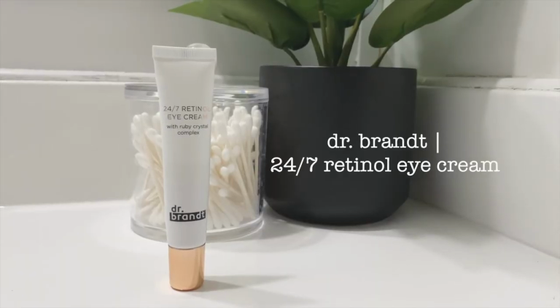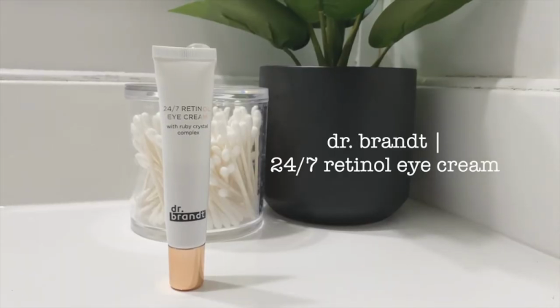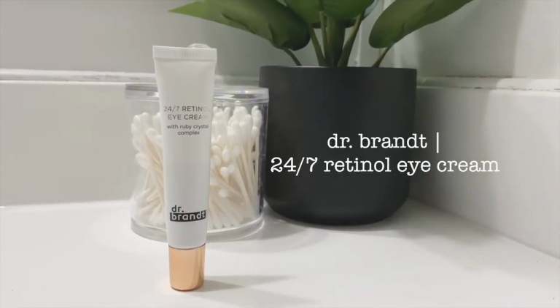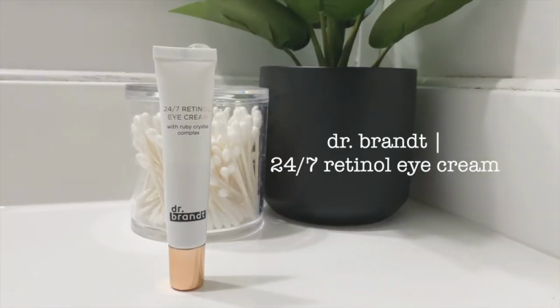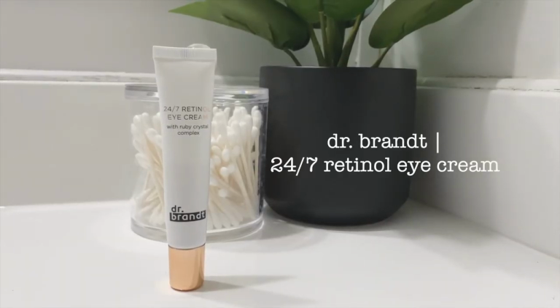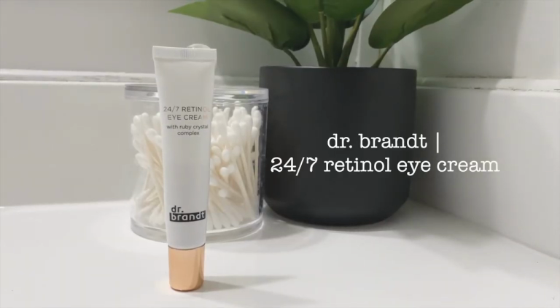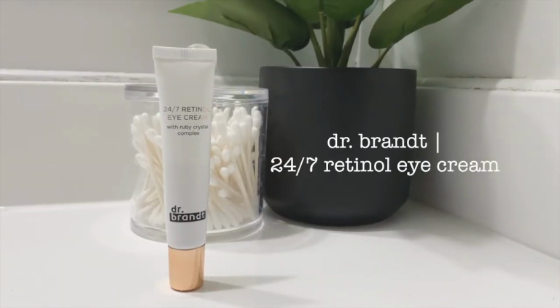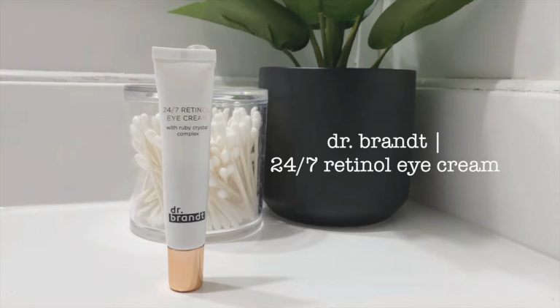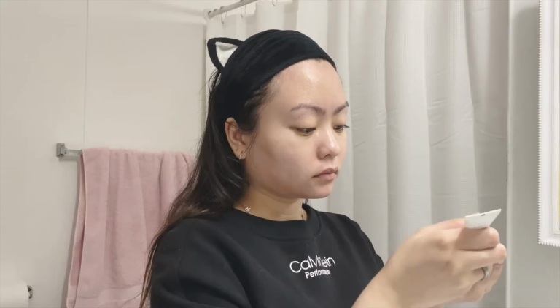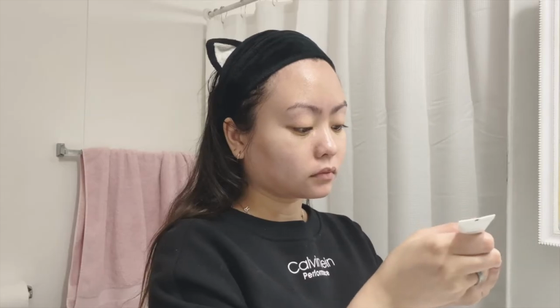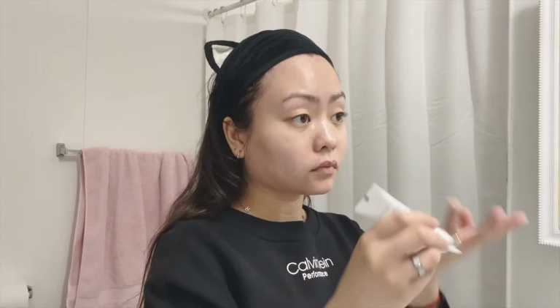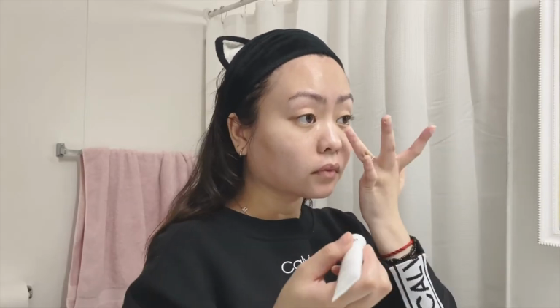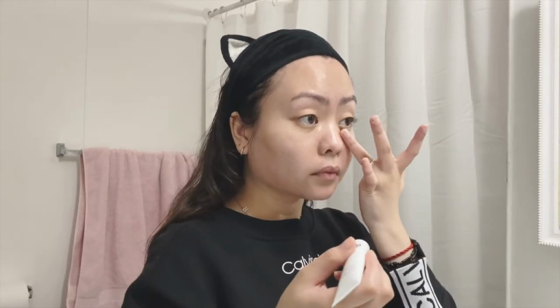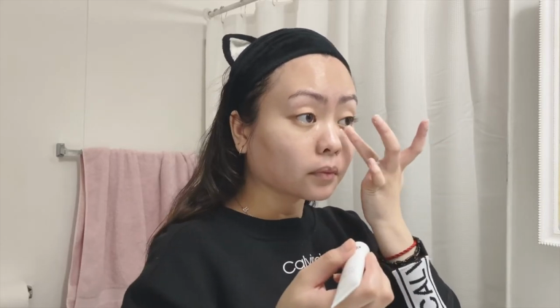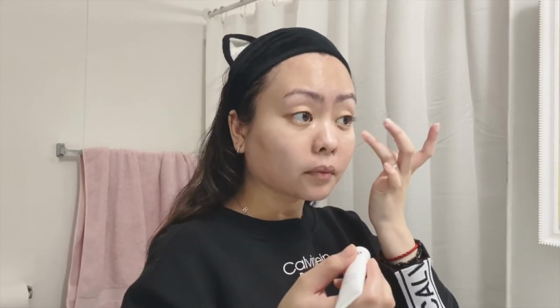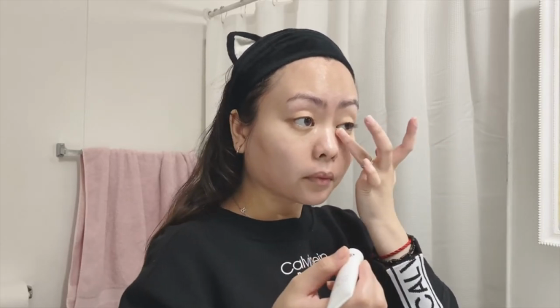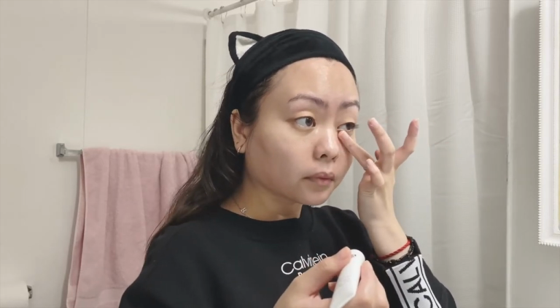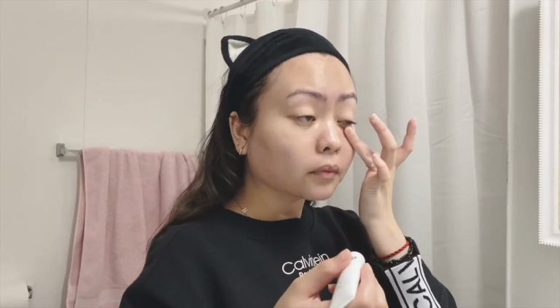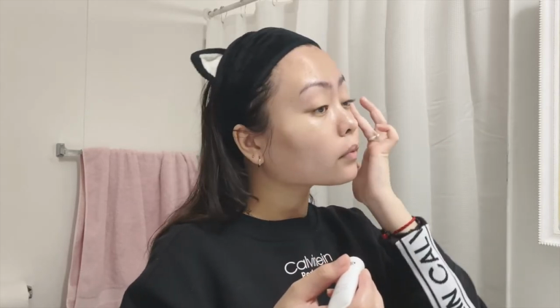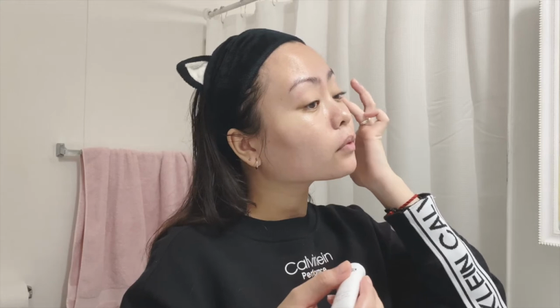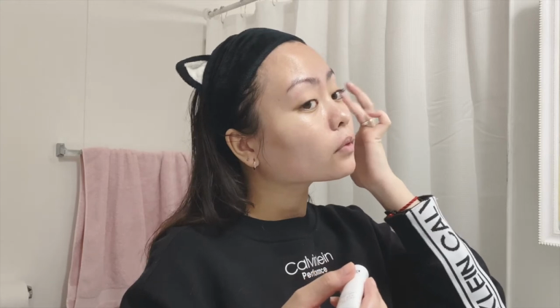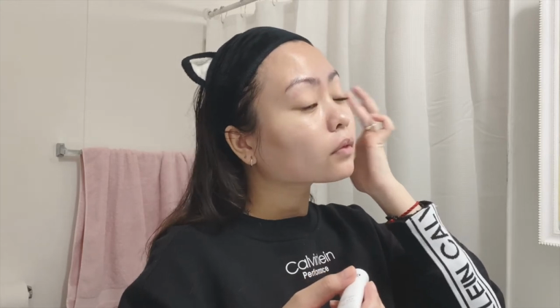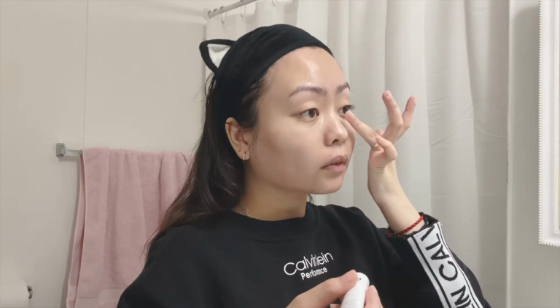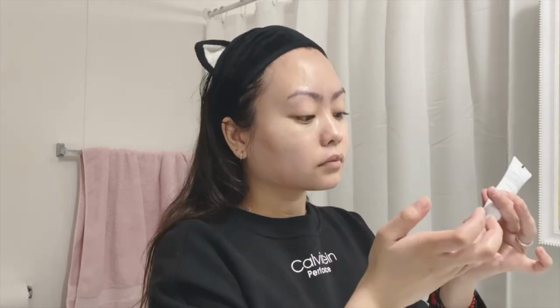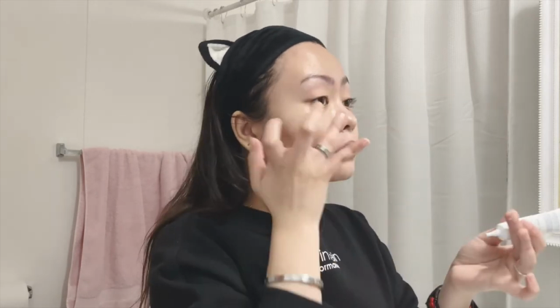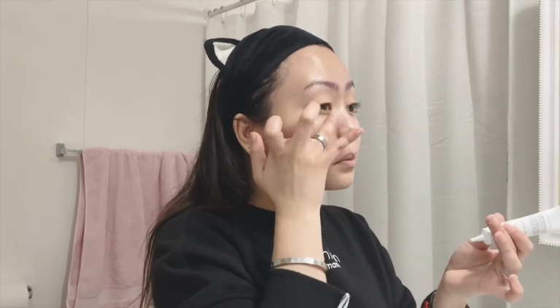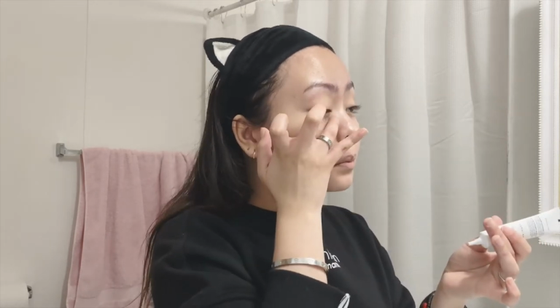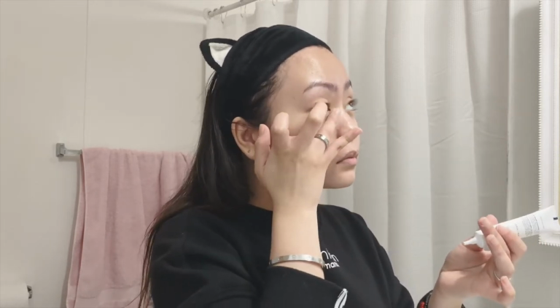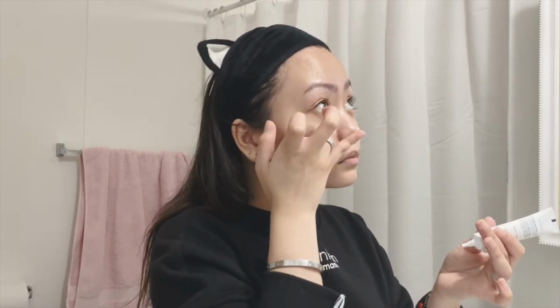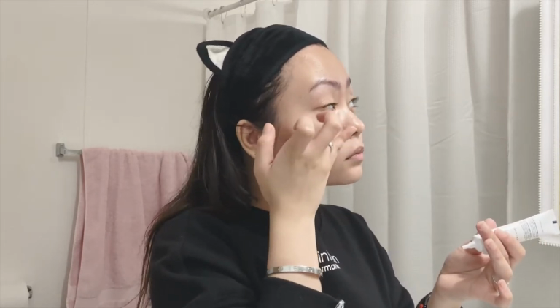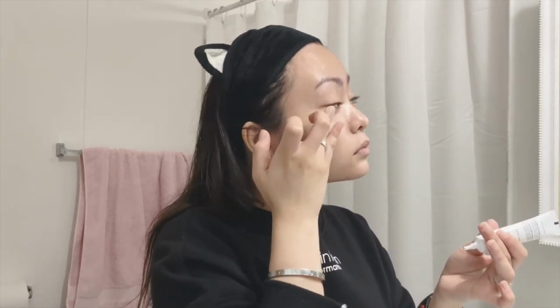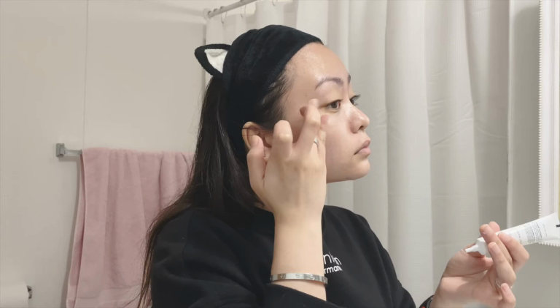I also use Dr. Brandt 24/7 retinal eye cream. I use it in the morning and at night and it's a lightweight formula as well. I like it because it helps hydrate and brighten the under-eye area.